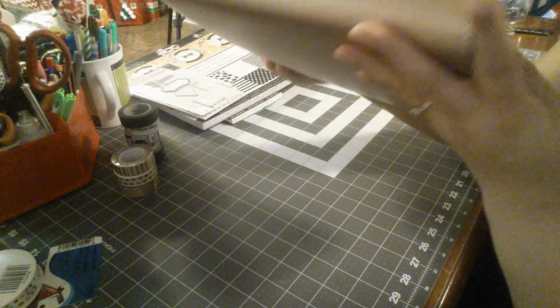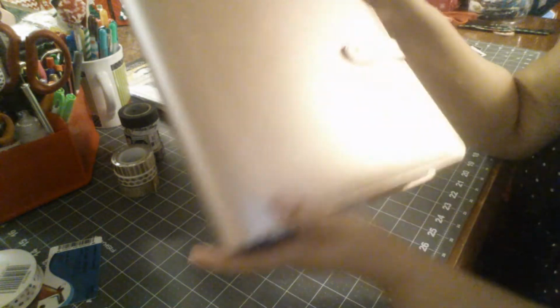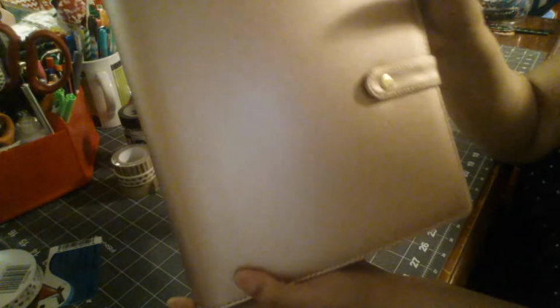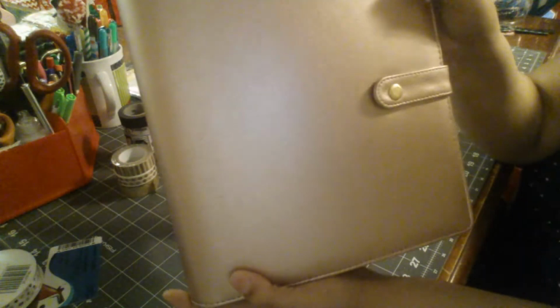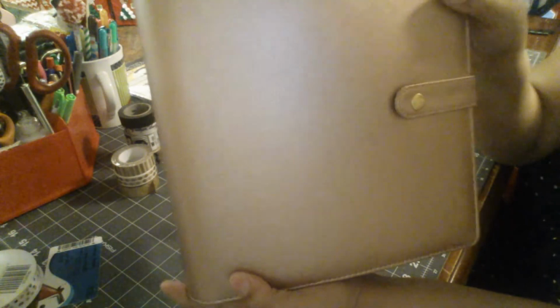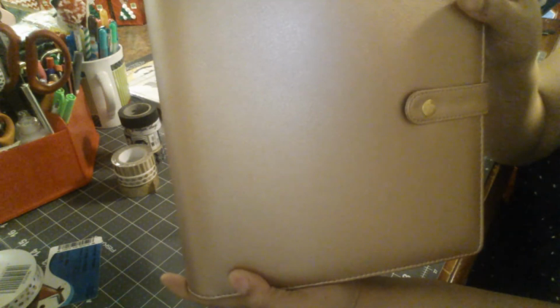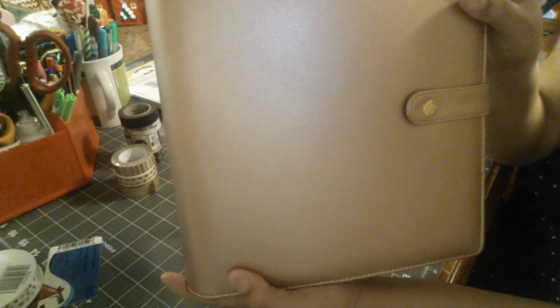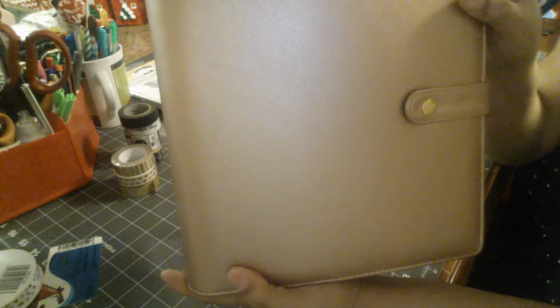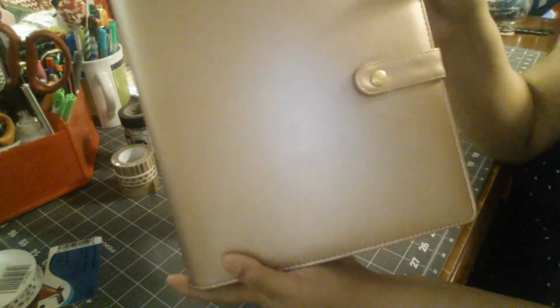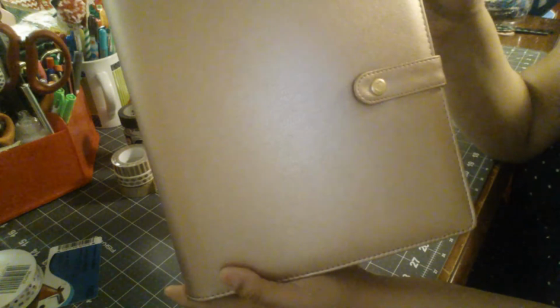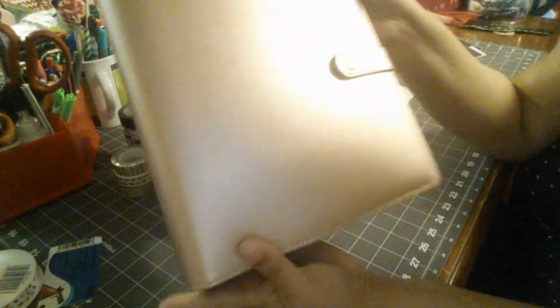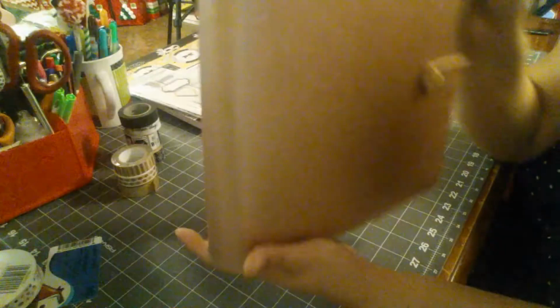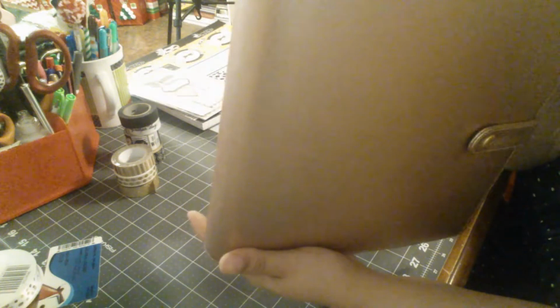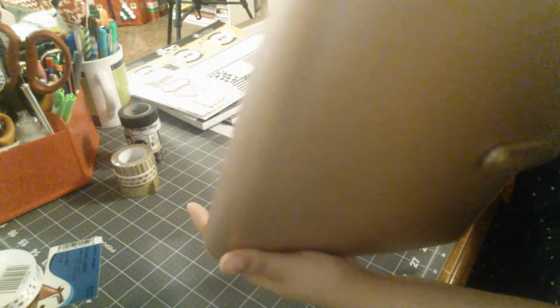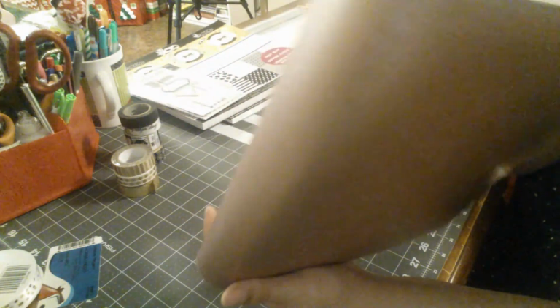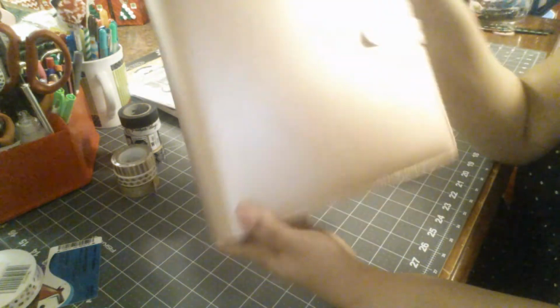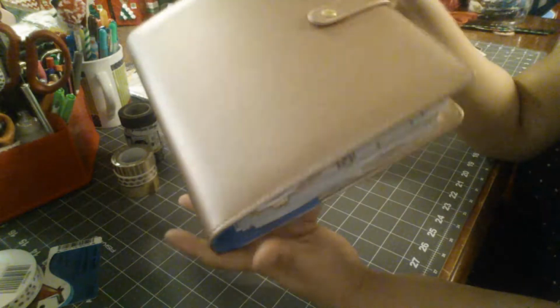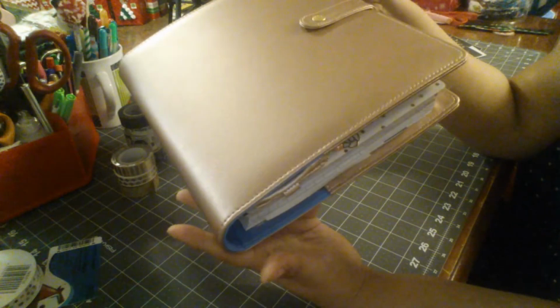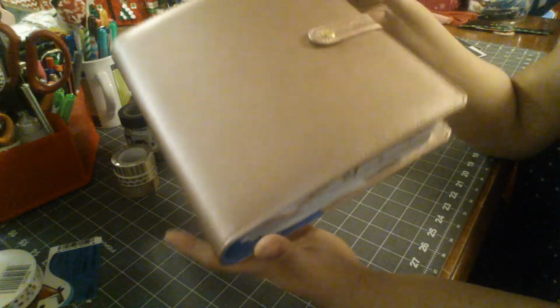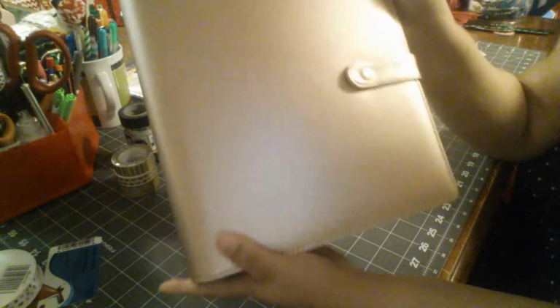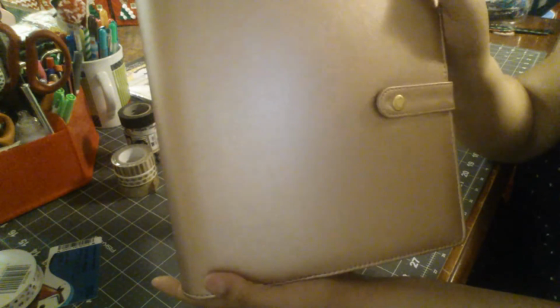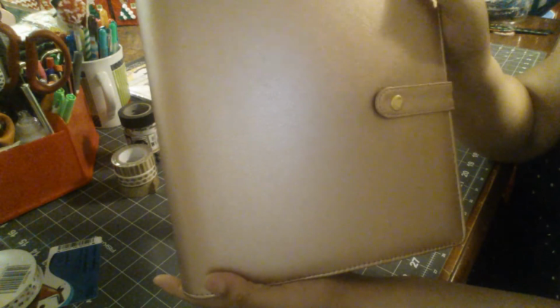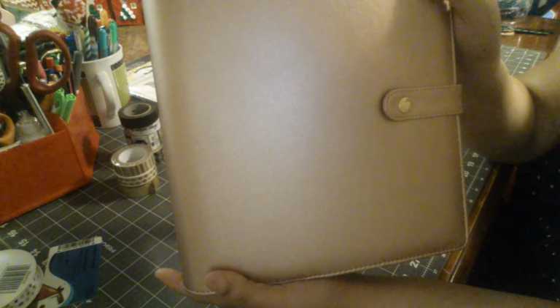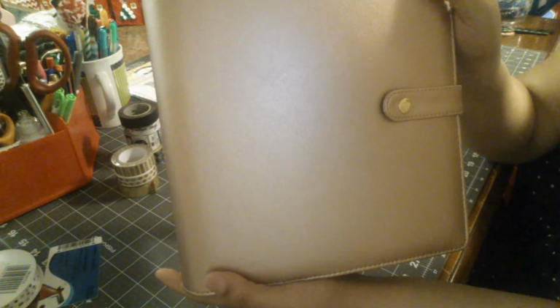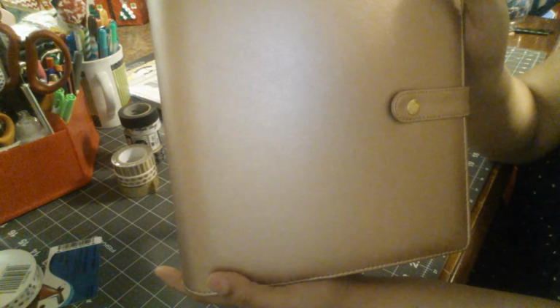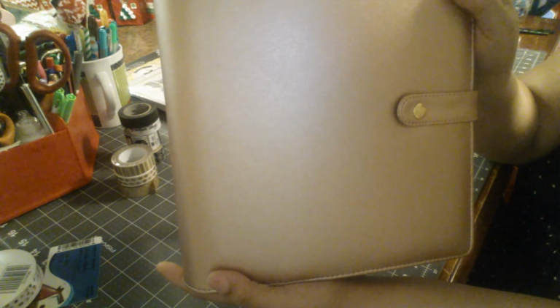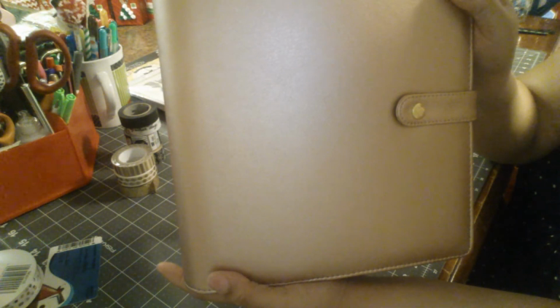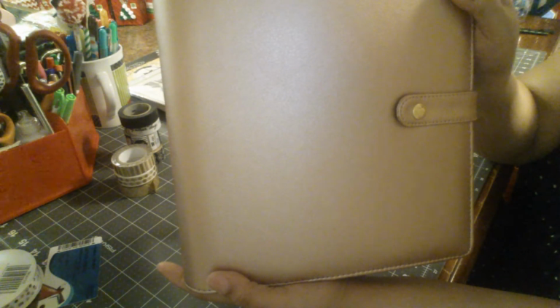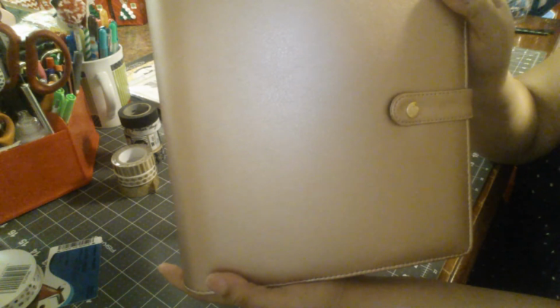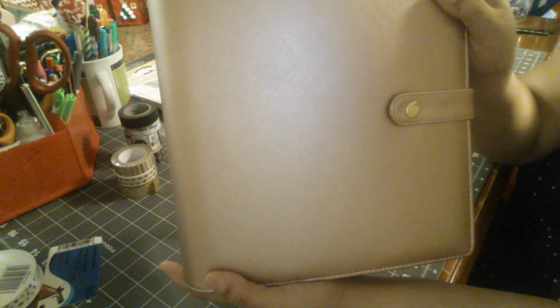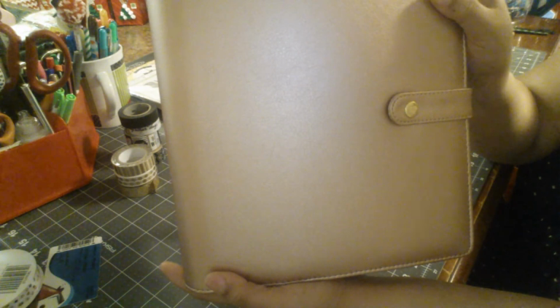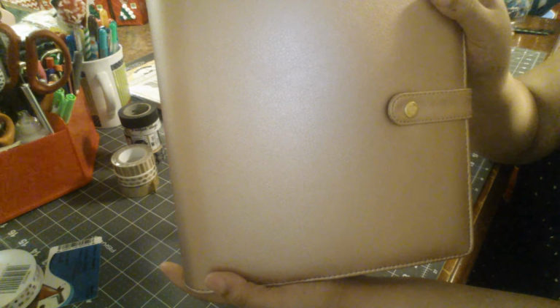I haven't put it in my bag yet, so I'm hoping it fits with a little extra bulk. I've prior been carrying around just the planner, but with the cover it has a bit more bulk, so I'm hoping it fits in my purse.